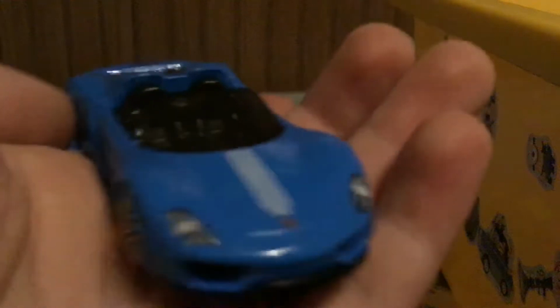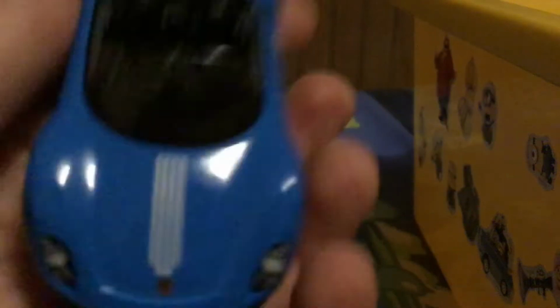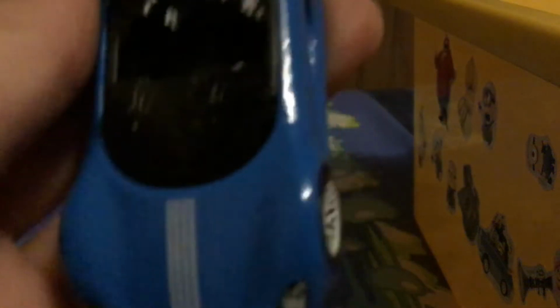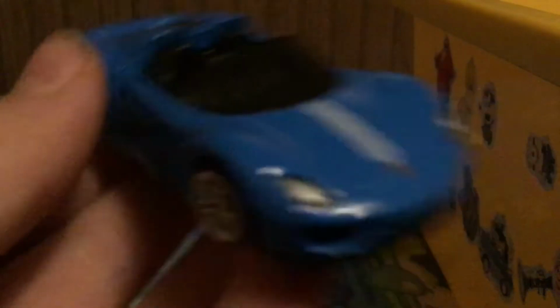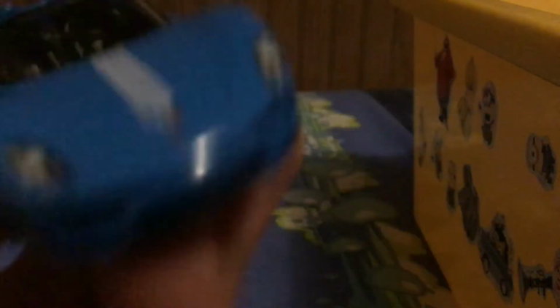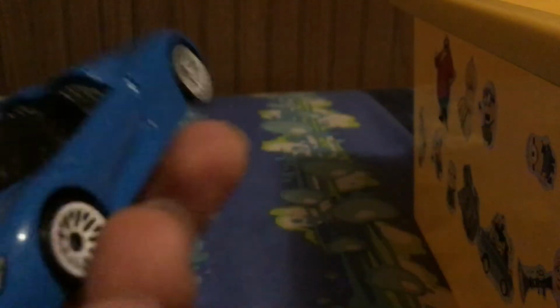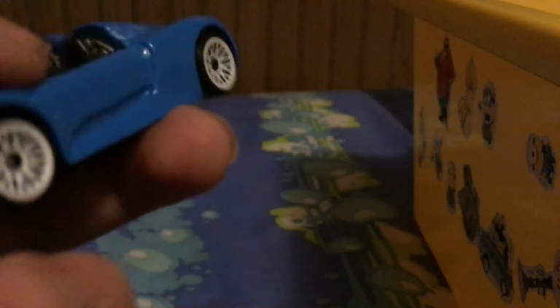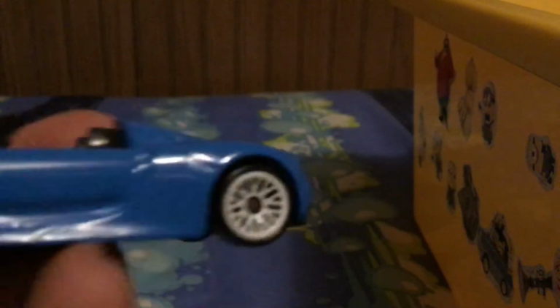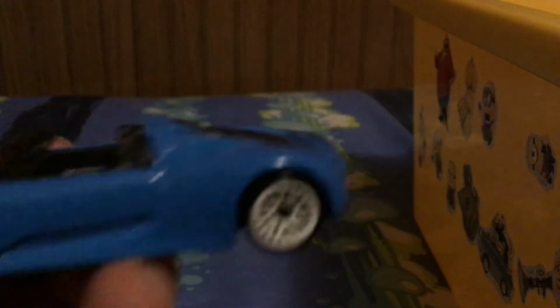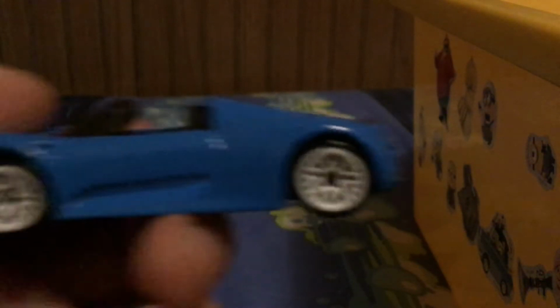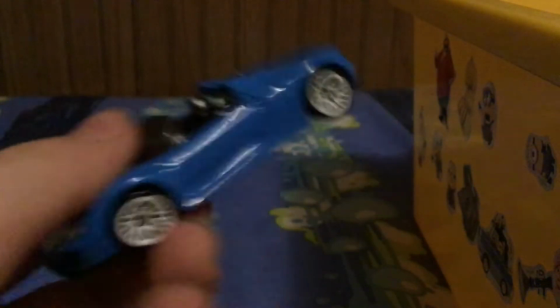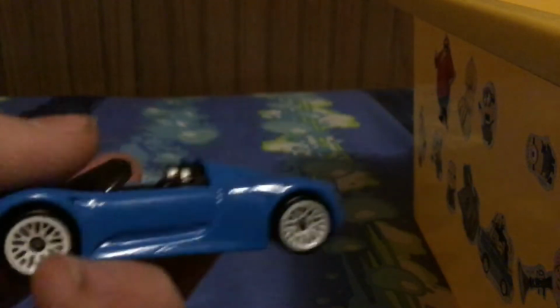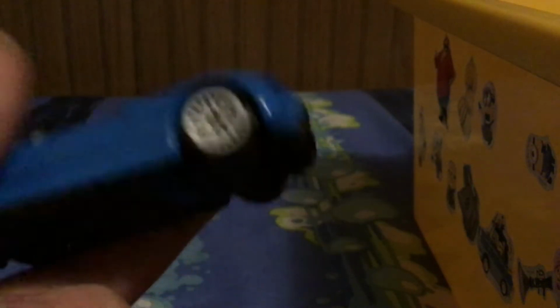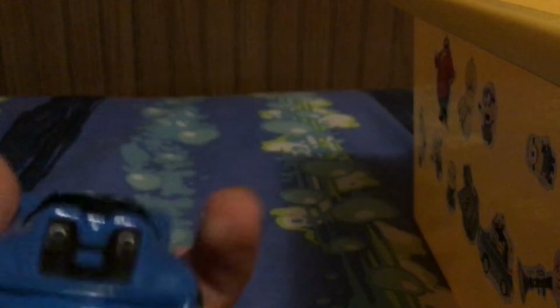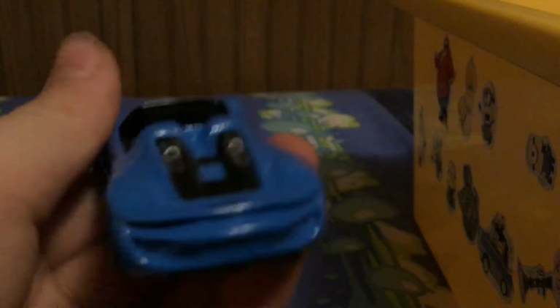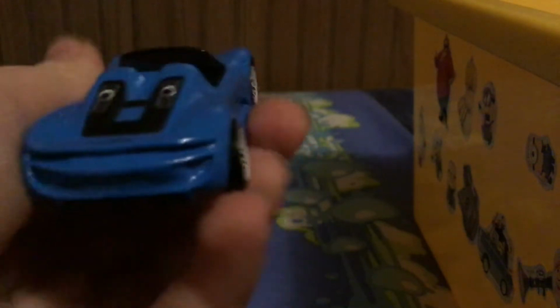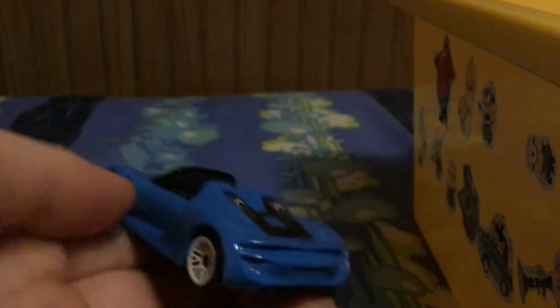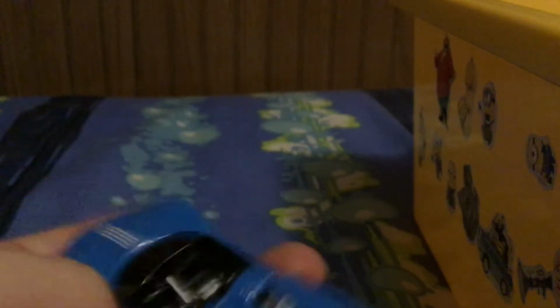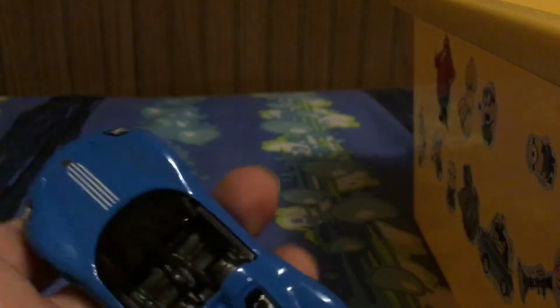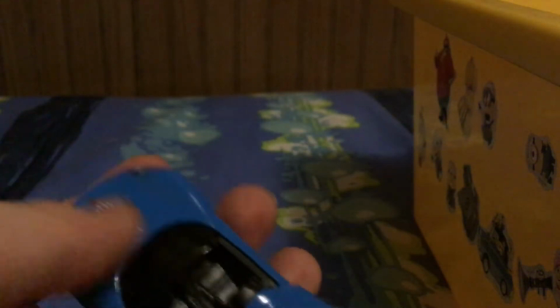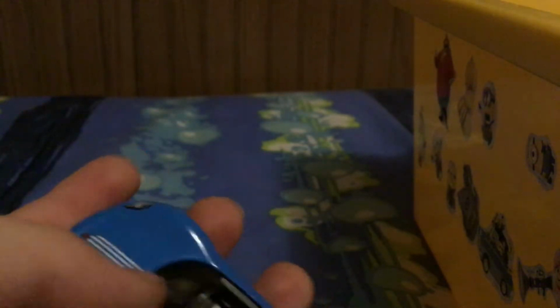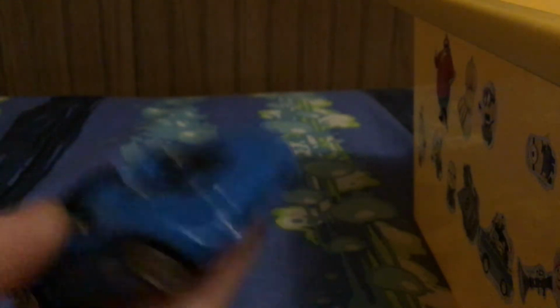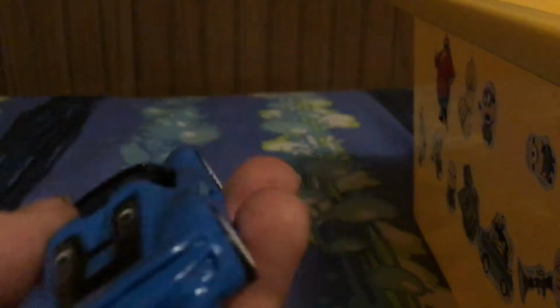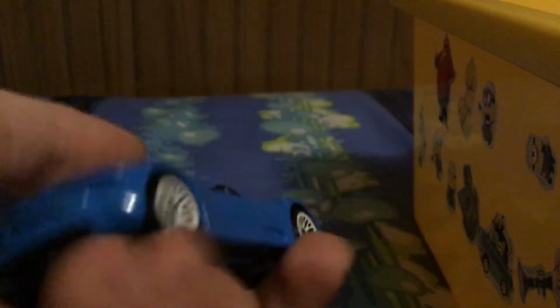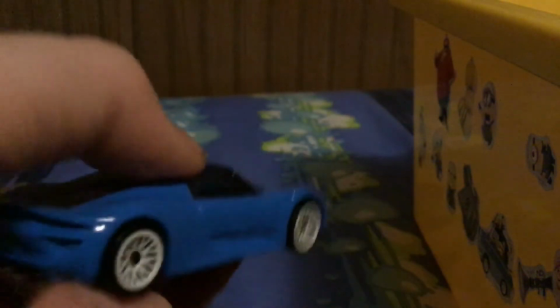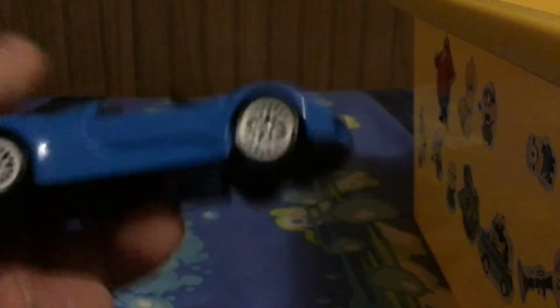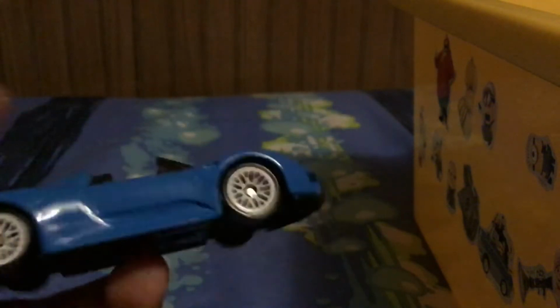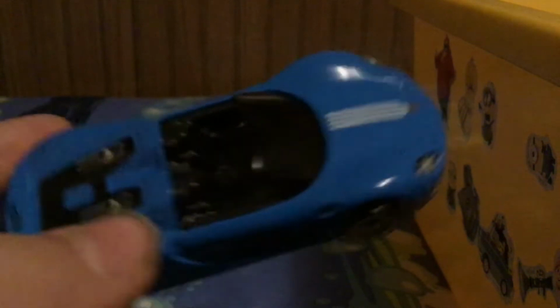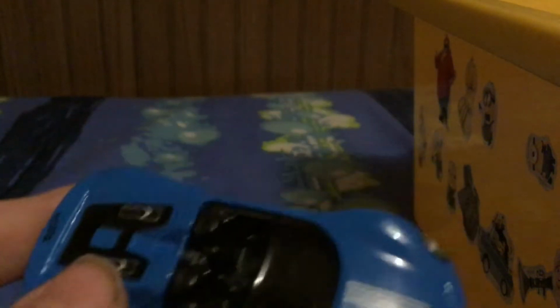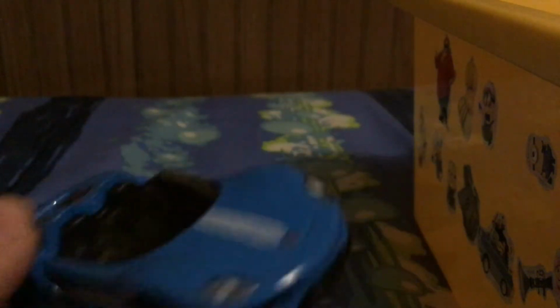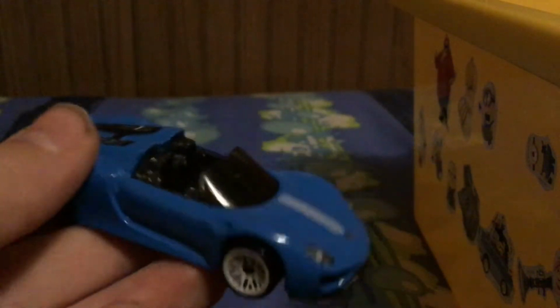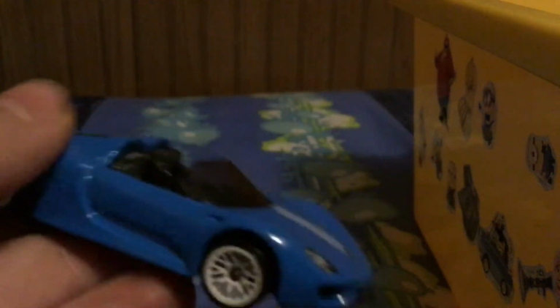So here's the Porsche 918 Spyder, looks like it's a Roadster. It's a pretty nice car with the blue. I like the stripes. I think I used to have this one, but I don't have it anymore.